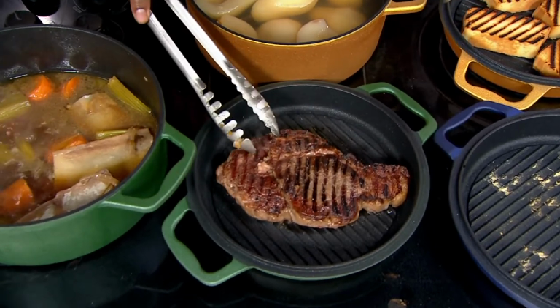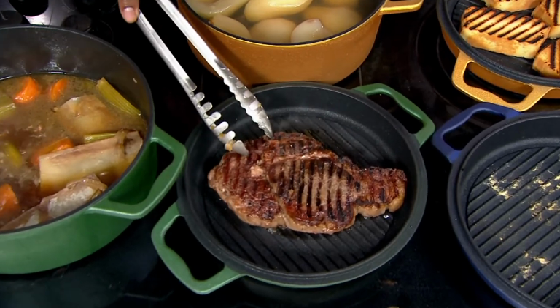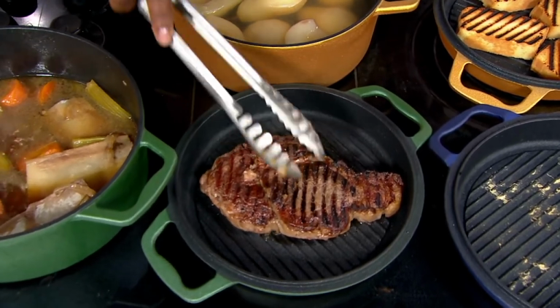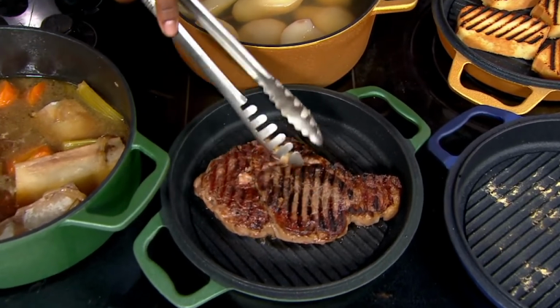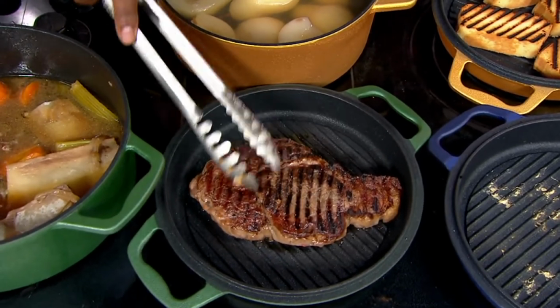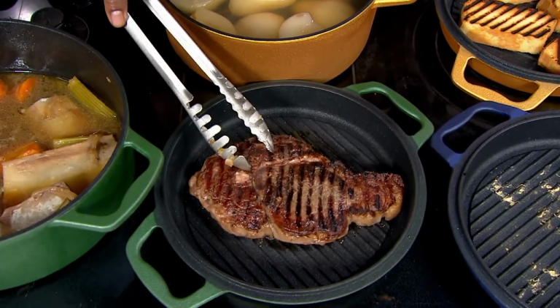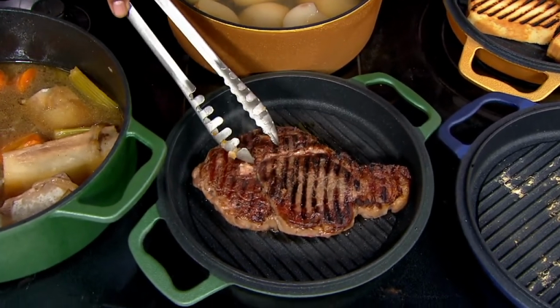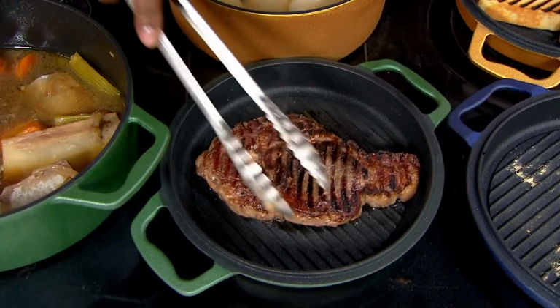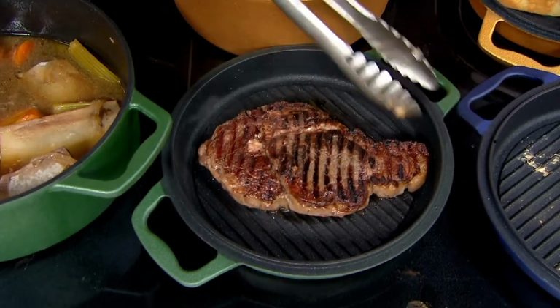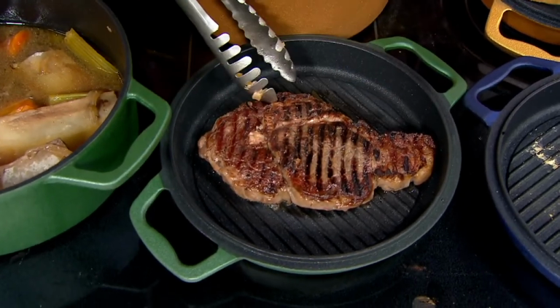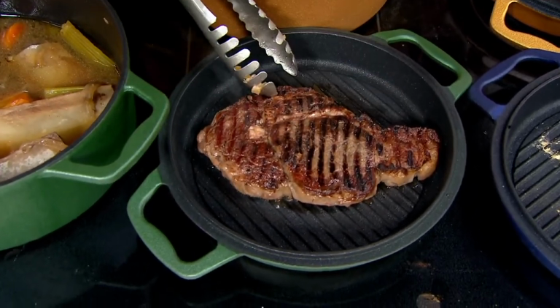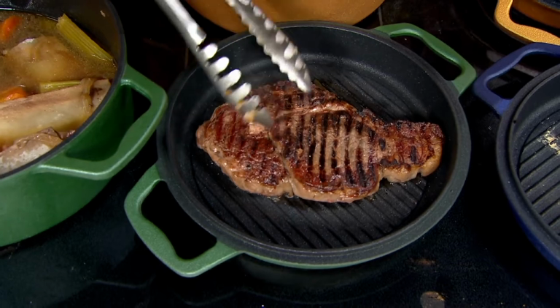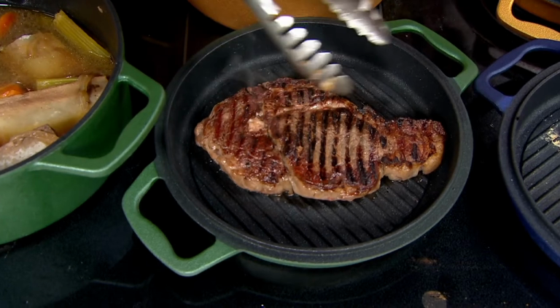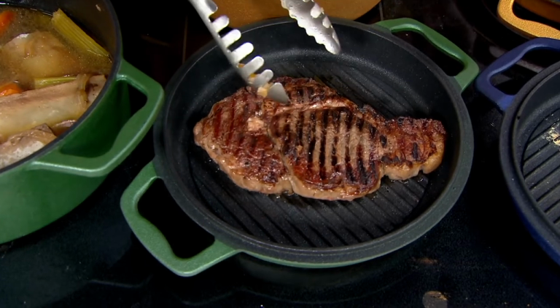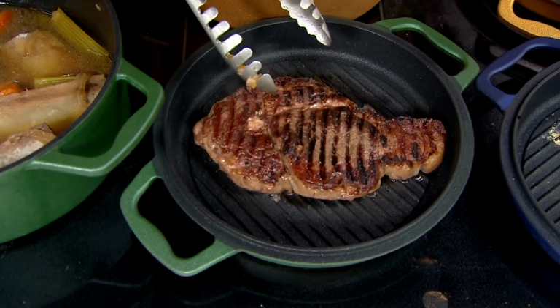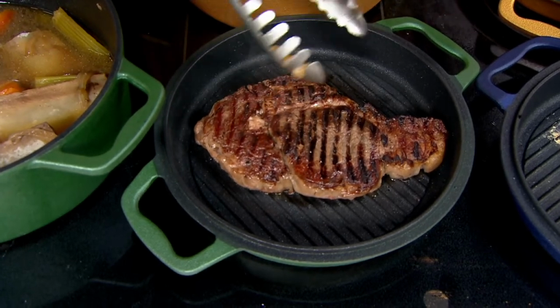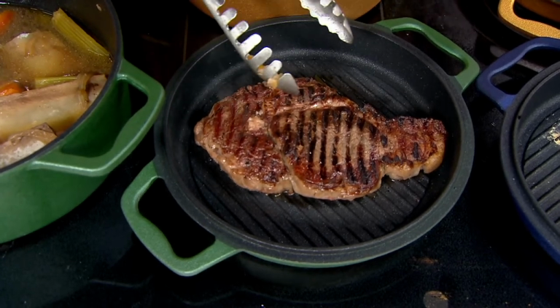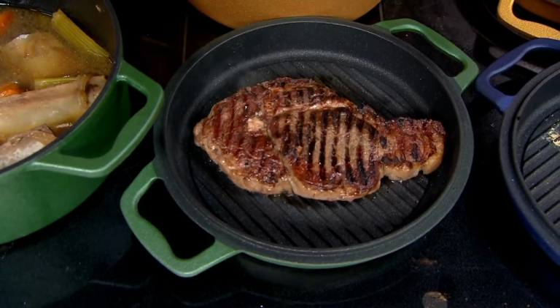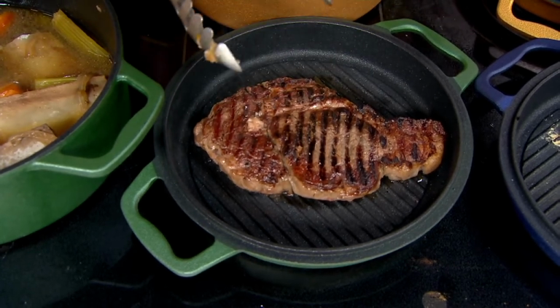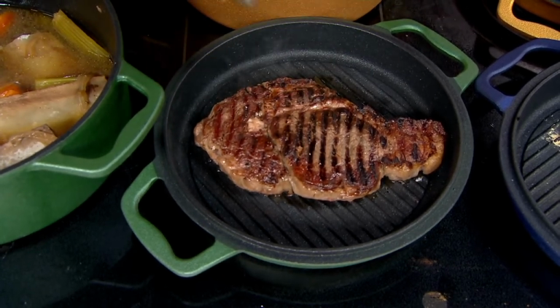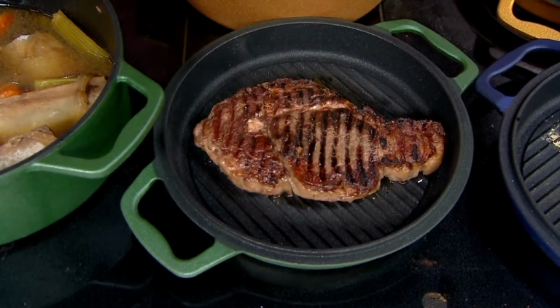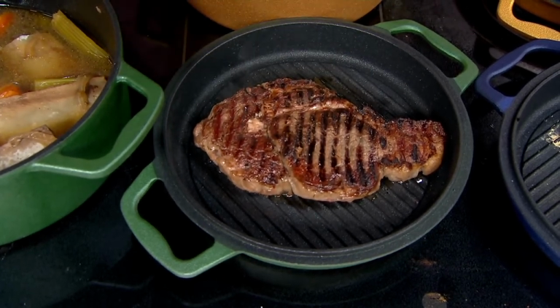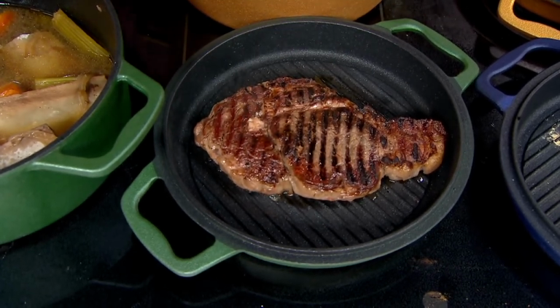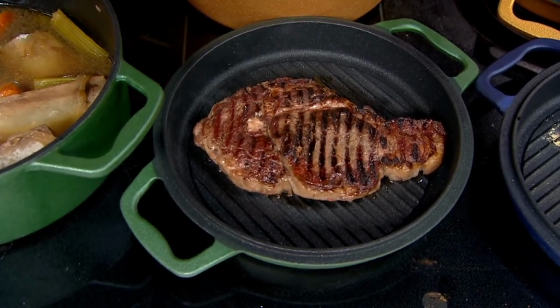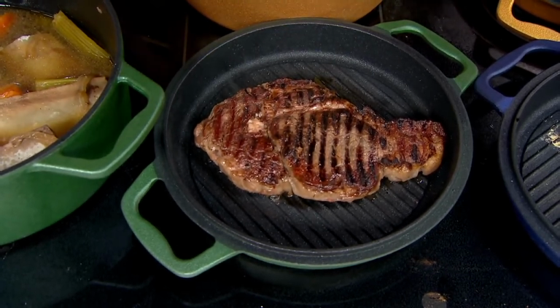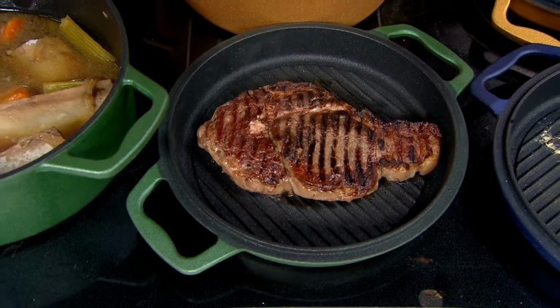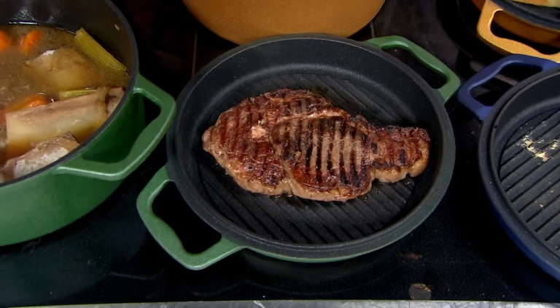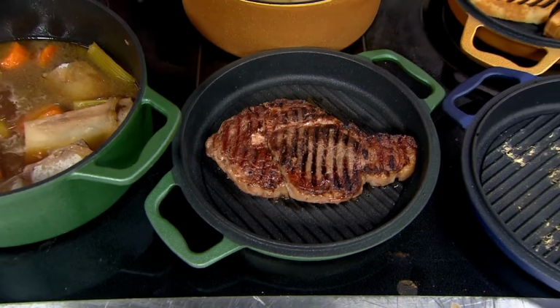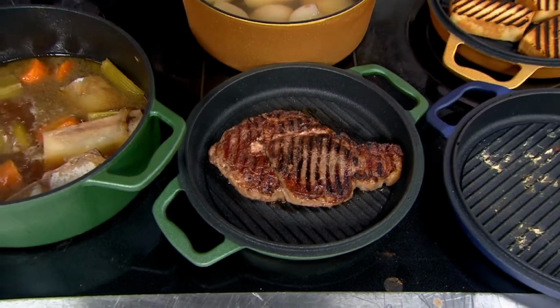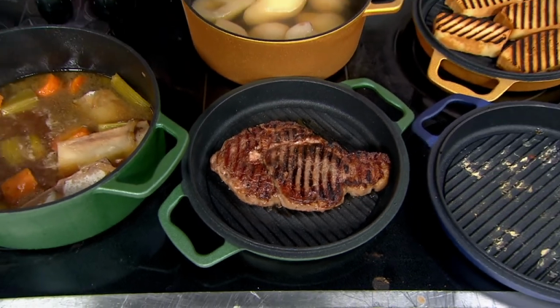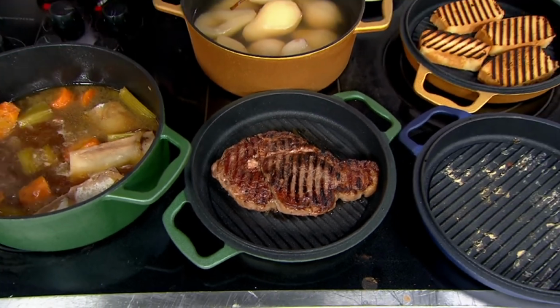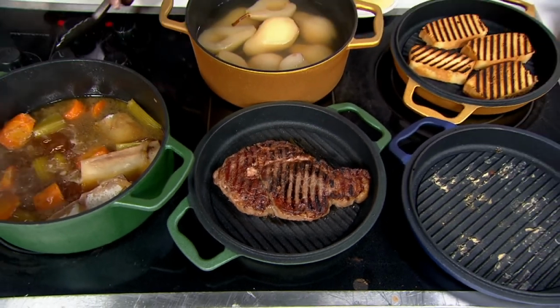If you want to grill your steaks indoors, this is what you're going to get — those intense, deep grill marks. And once you're done, you just give it a good wipe out or go right into the dishwasher. The main thing to keep your cast iron in good shape is to make sure you dry it very well.